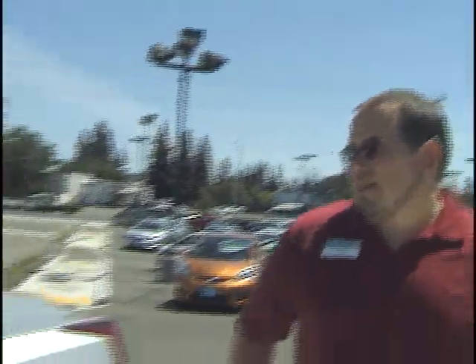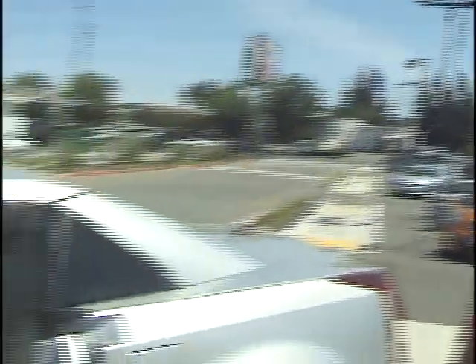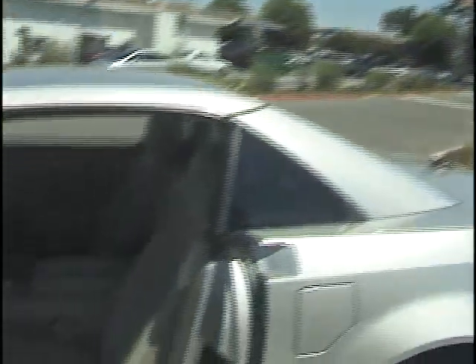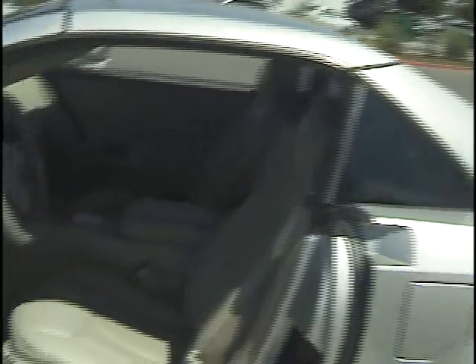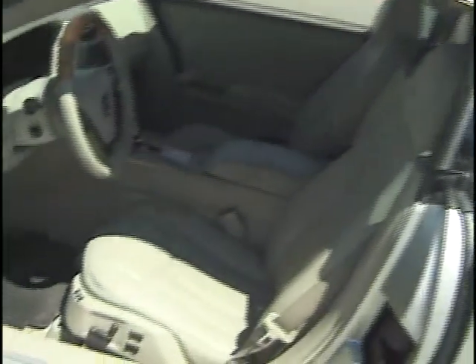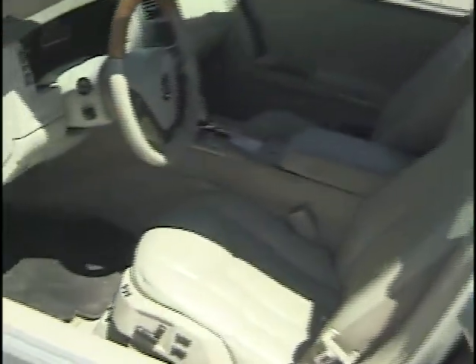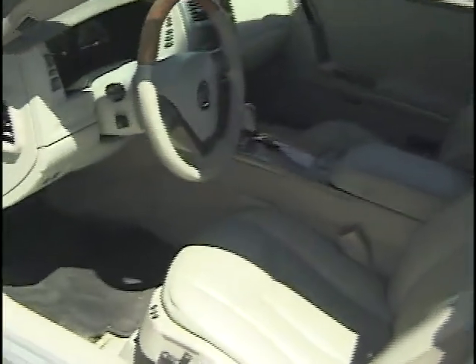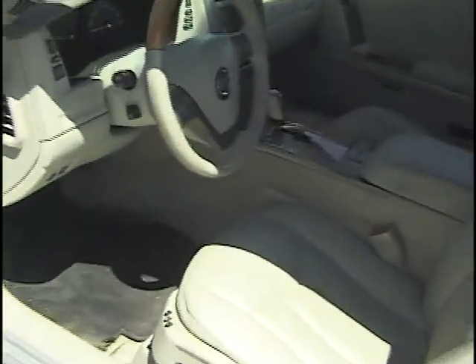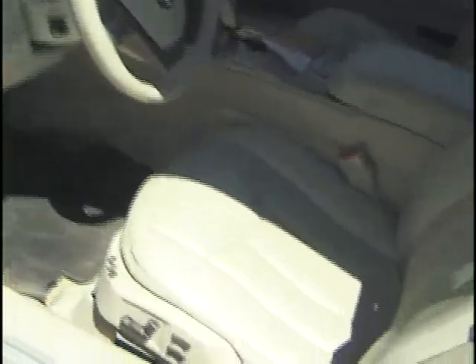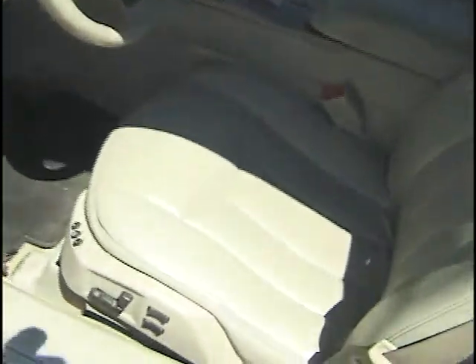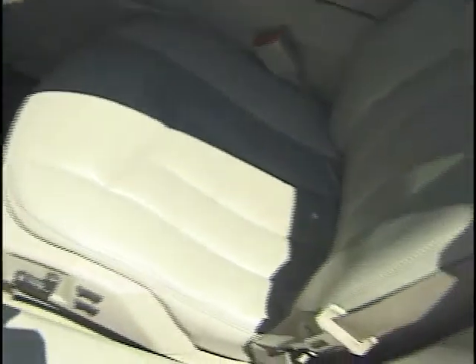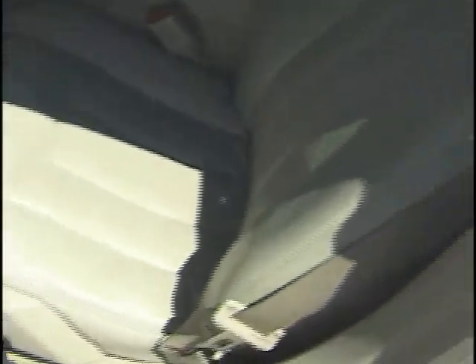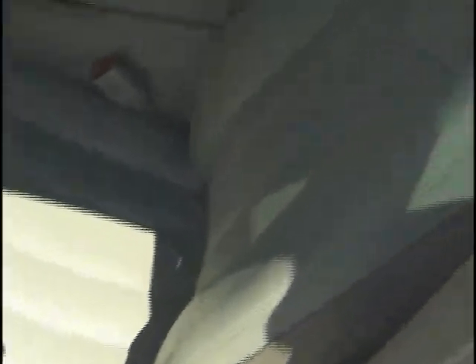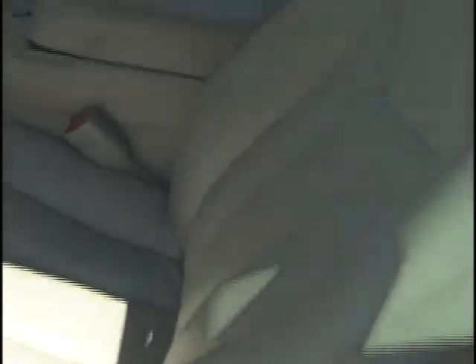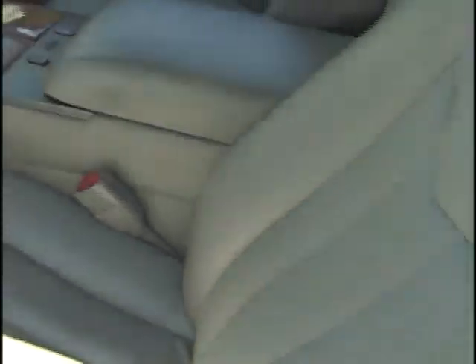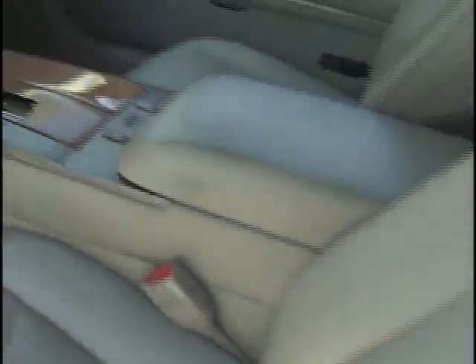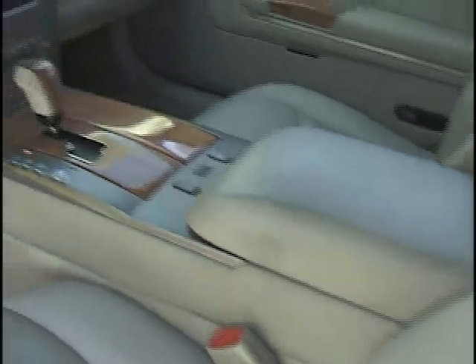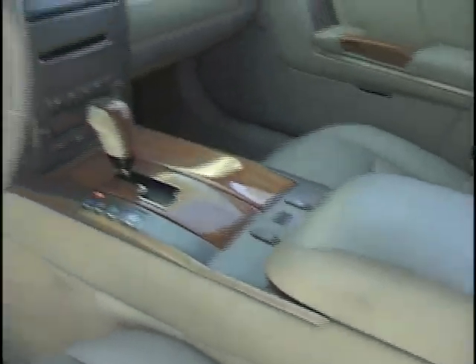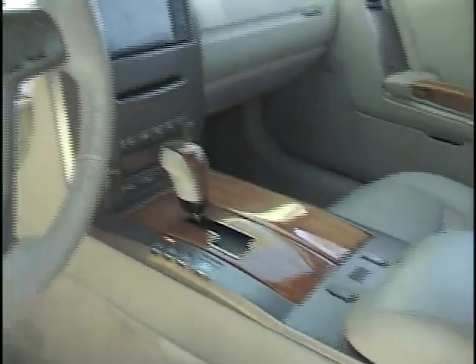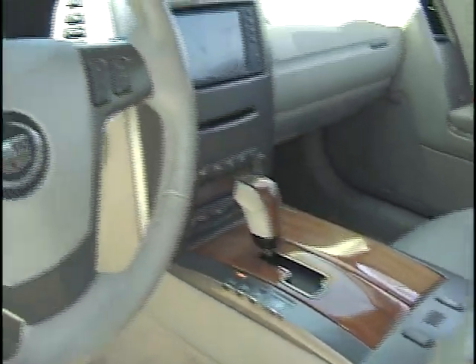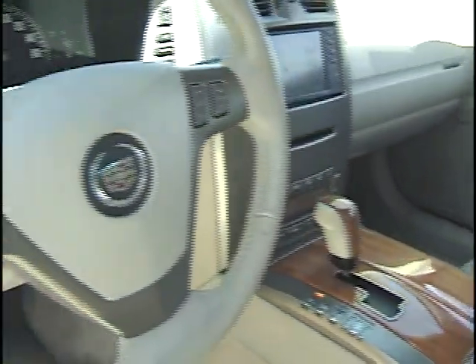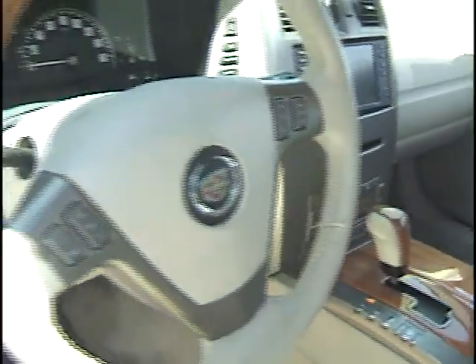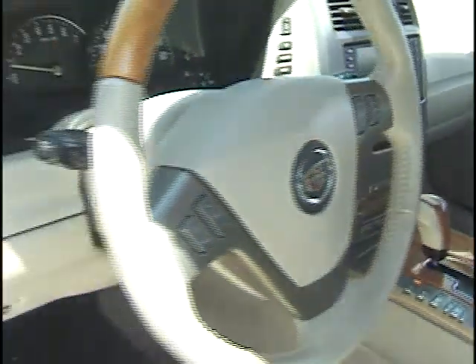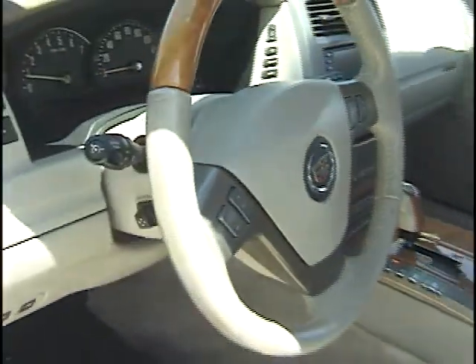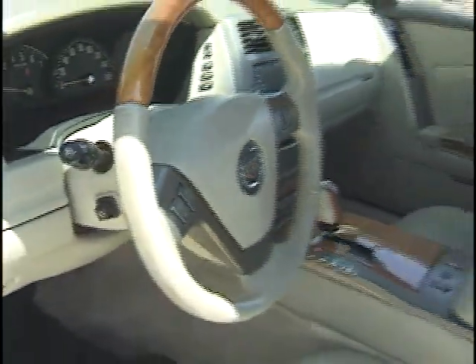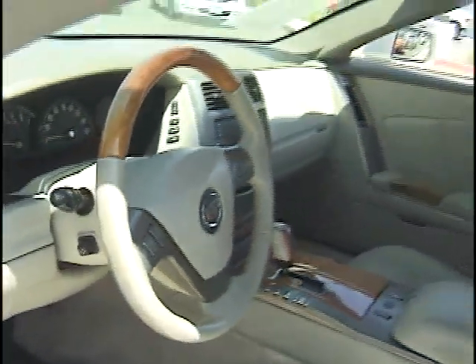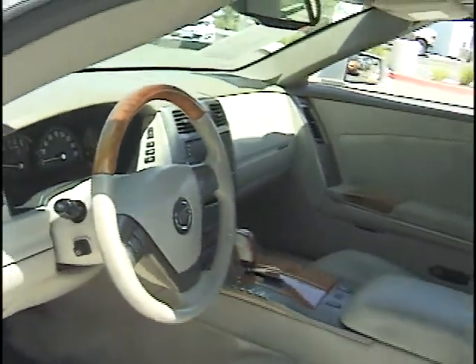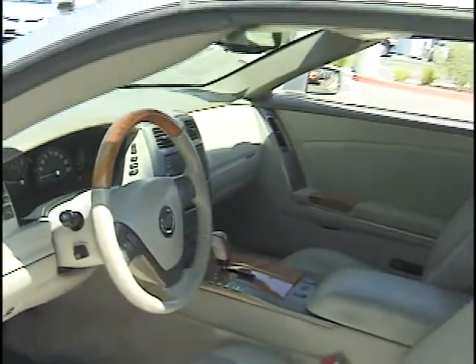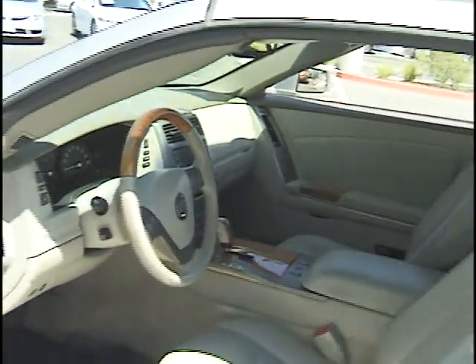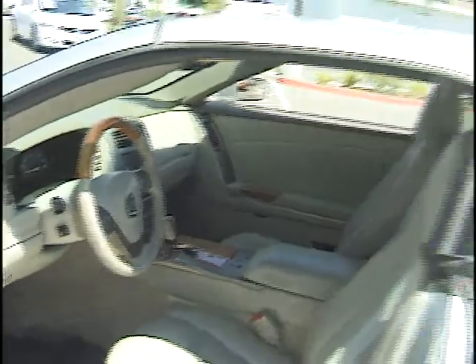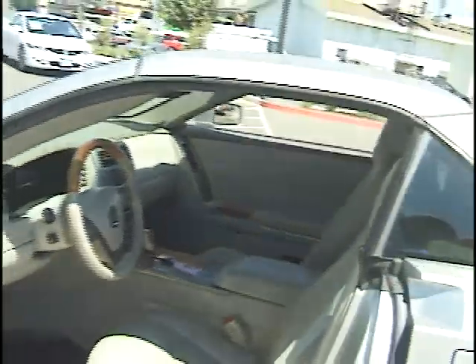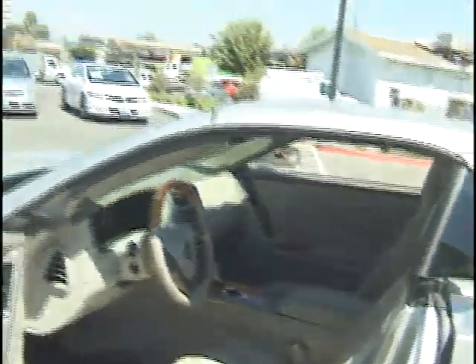Inside we'll find premium leather, wood steering wheel, wood grain. Push button start — that means no keys. You keep the remote in your pocket at all times, and the car recognizes you when you walk up to it.